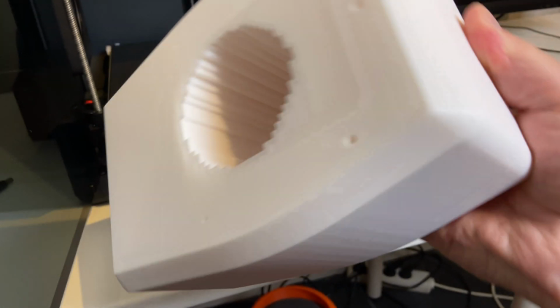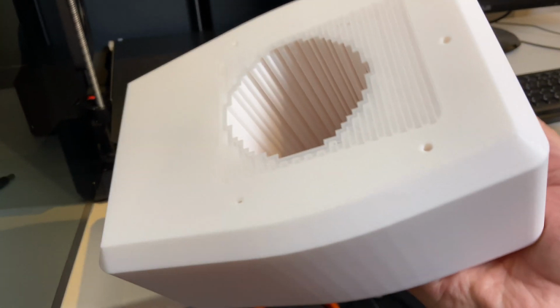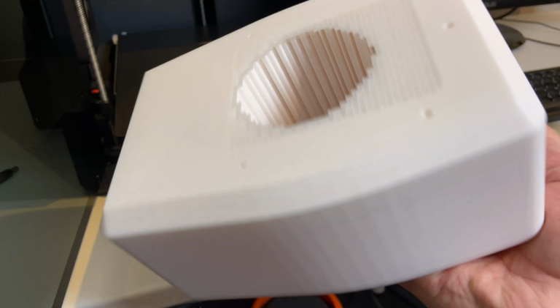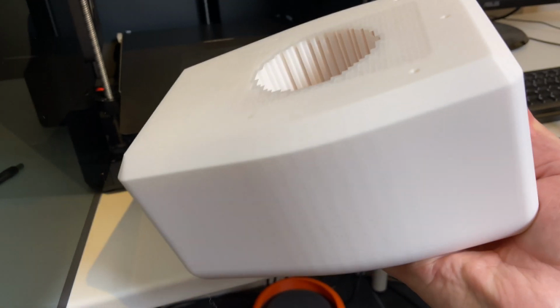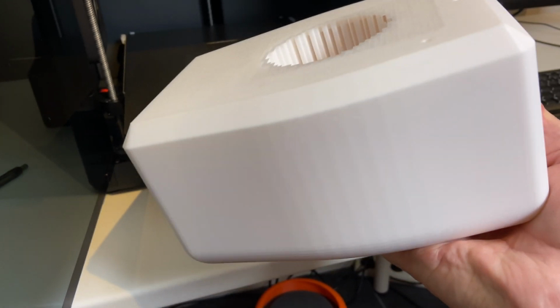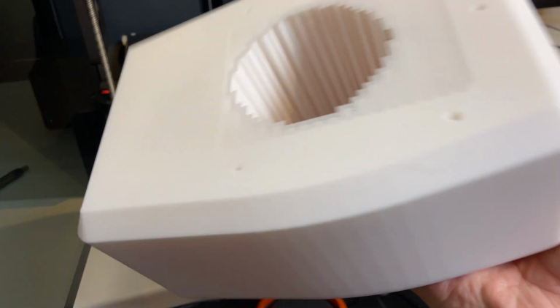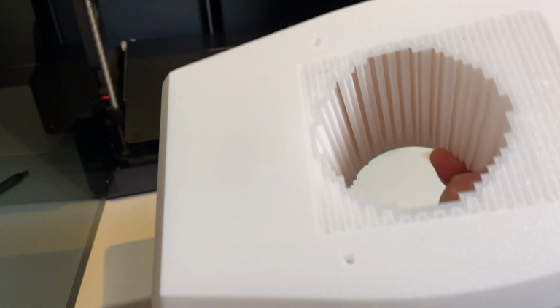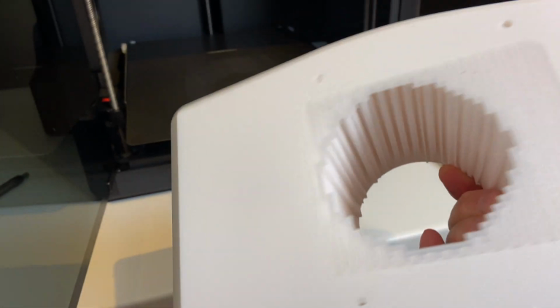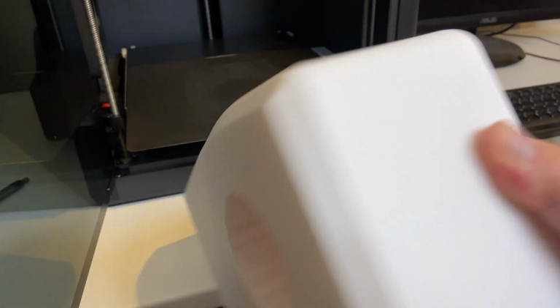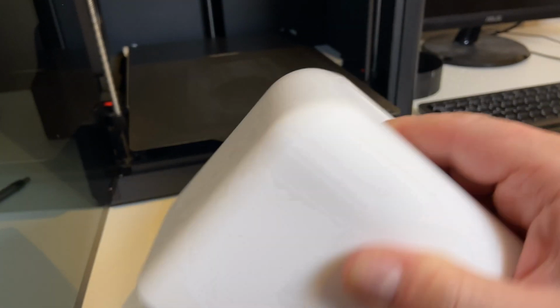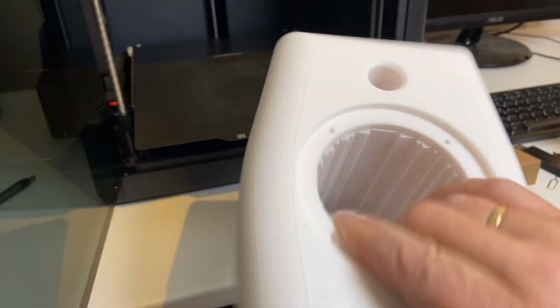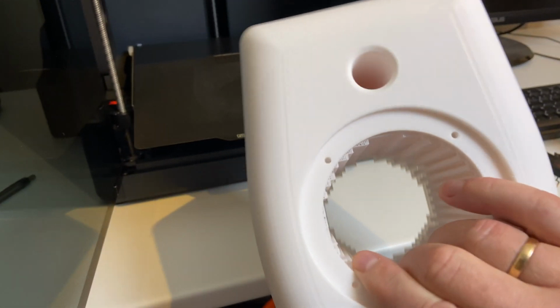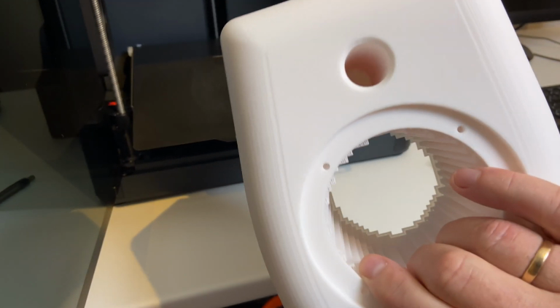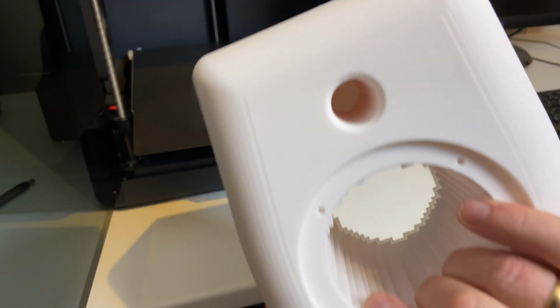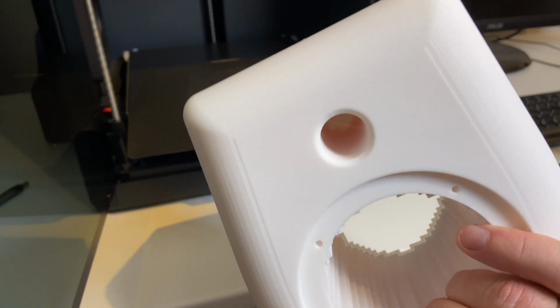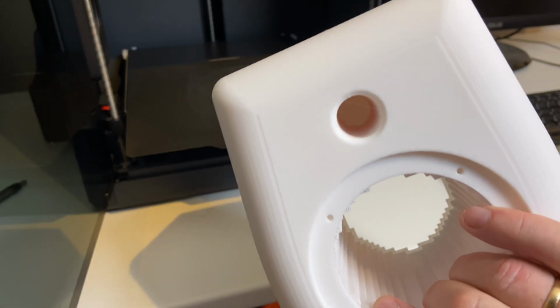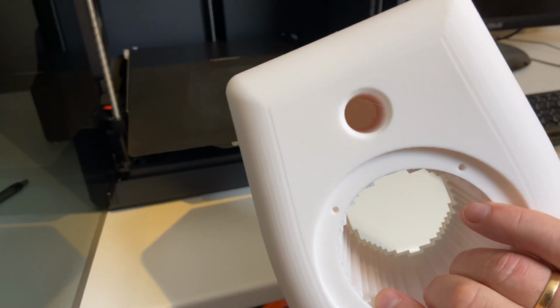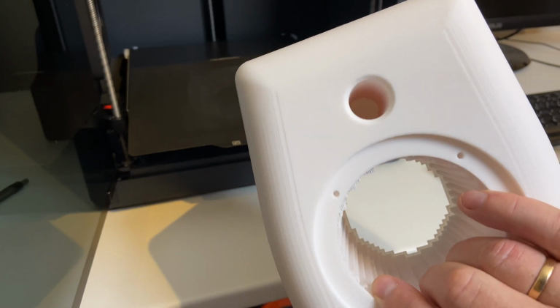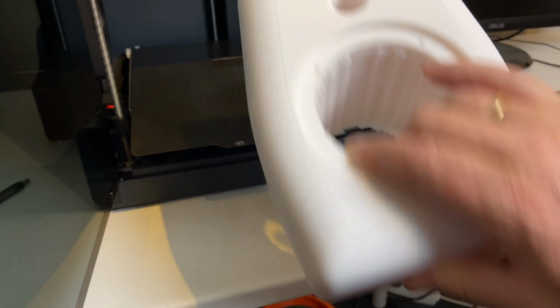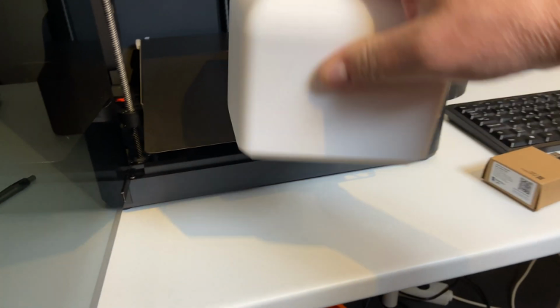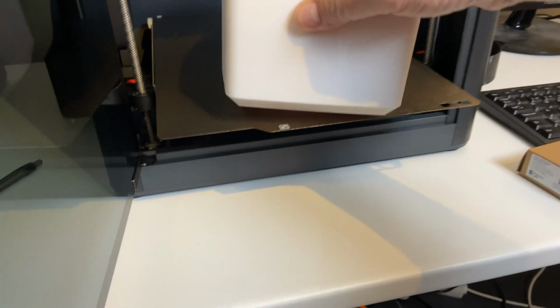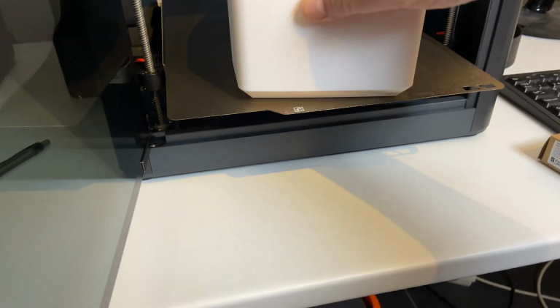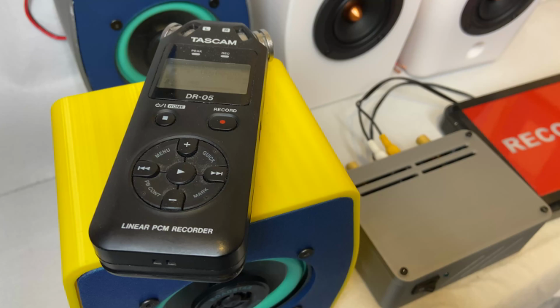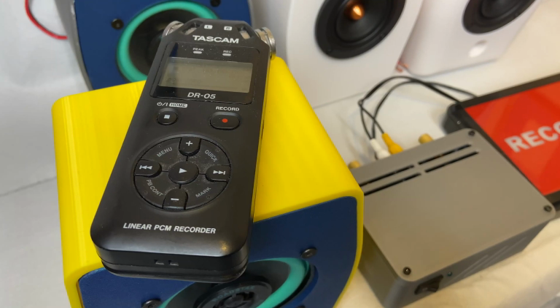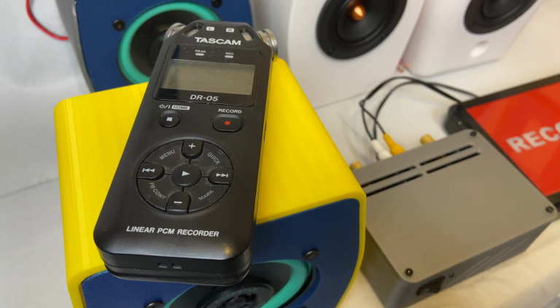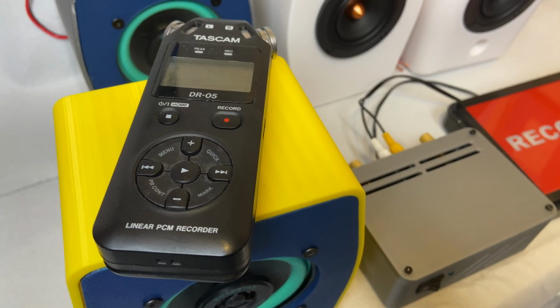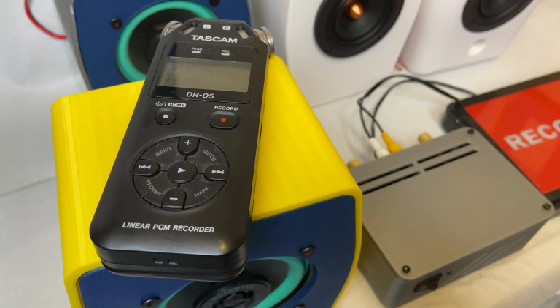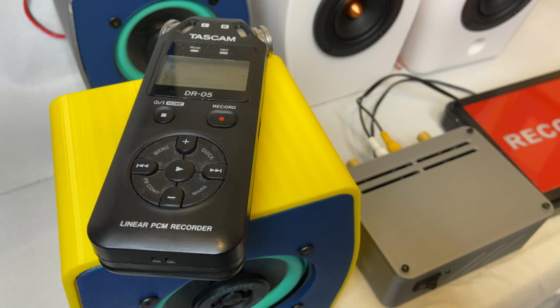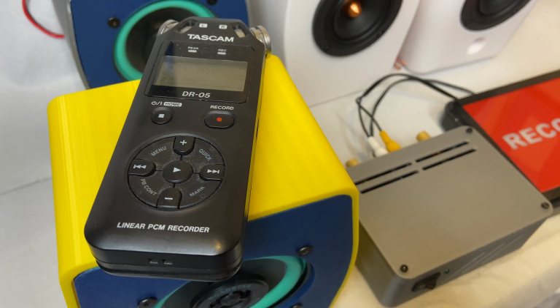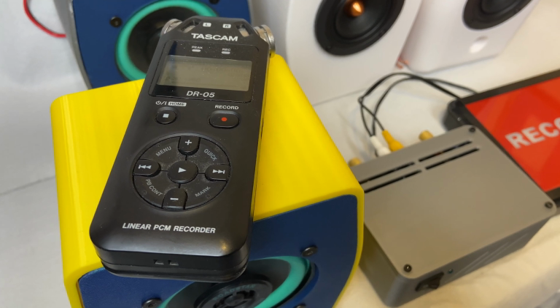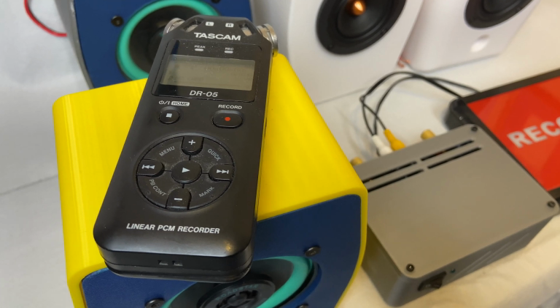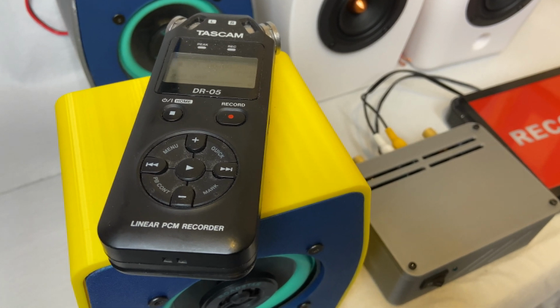It's impossible to demonstrate sound quality on YouTube, but you can compare these clips. All of the recordings were made with the Tascam DR-05 at 60 centimeters in front of the speaker.